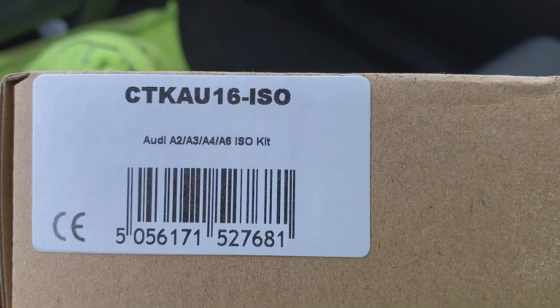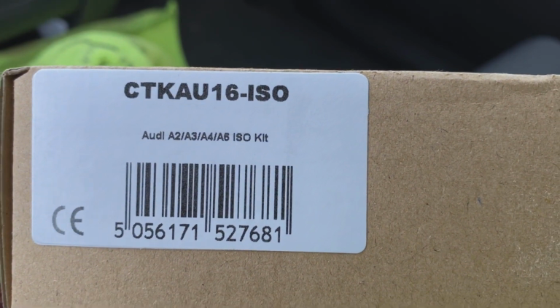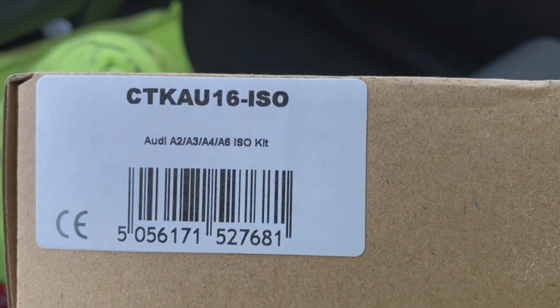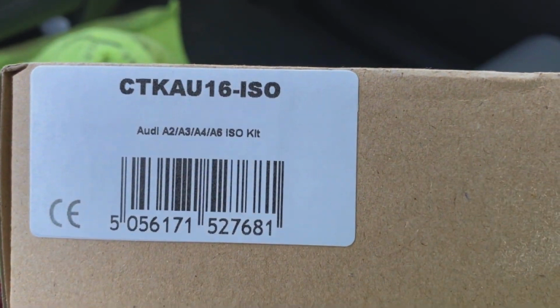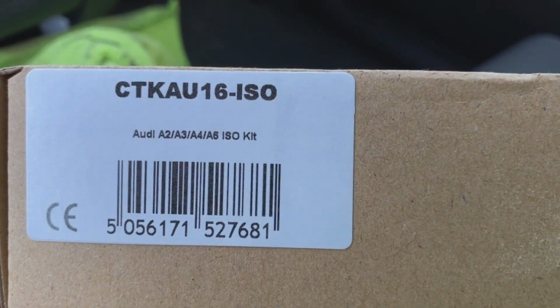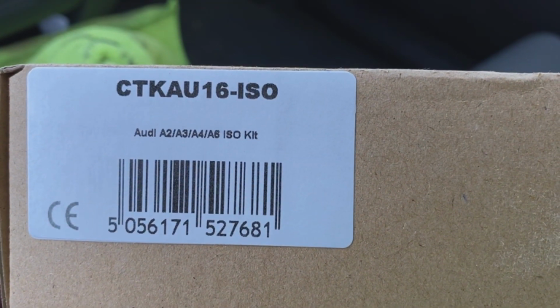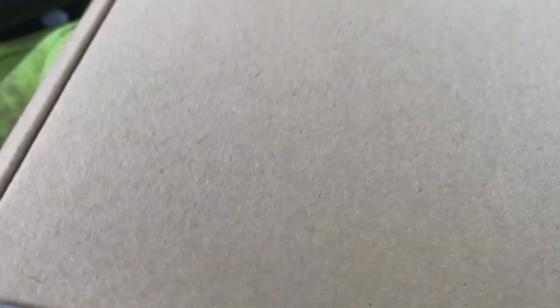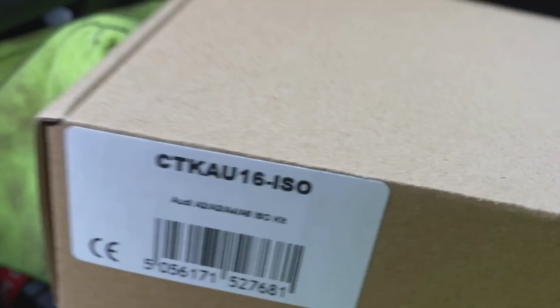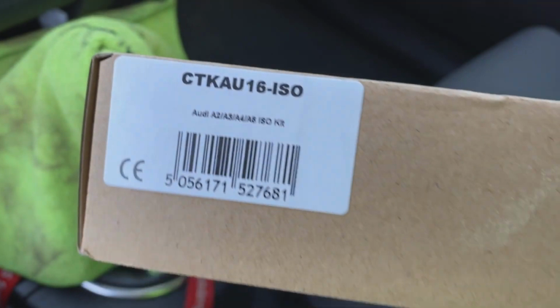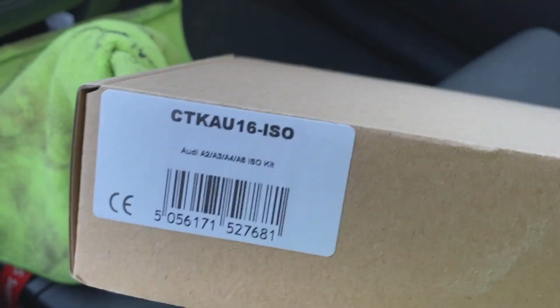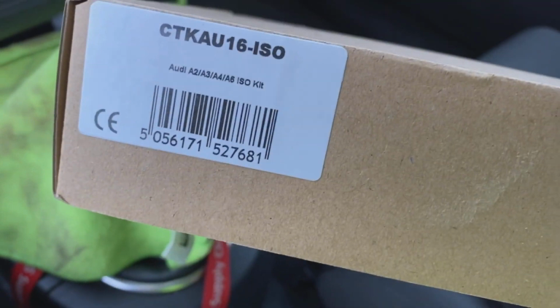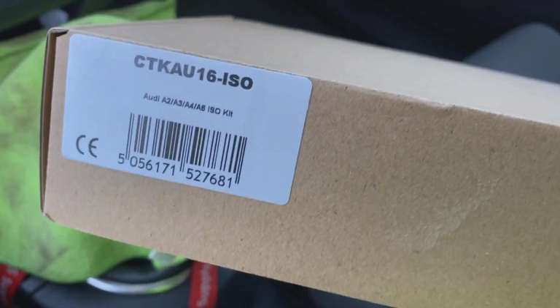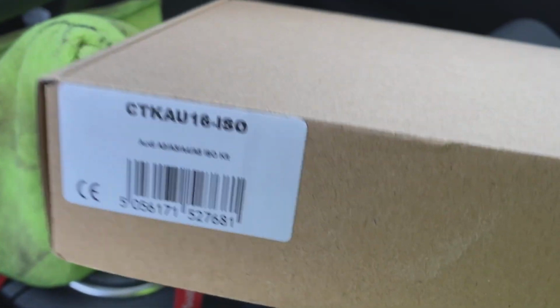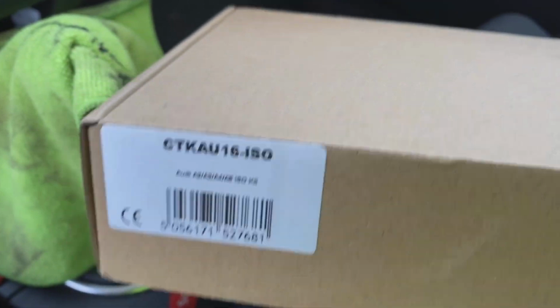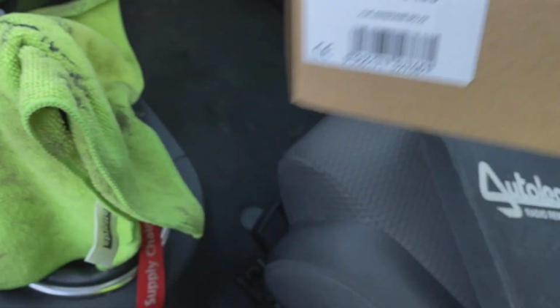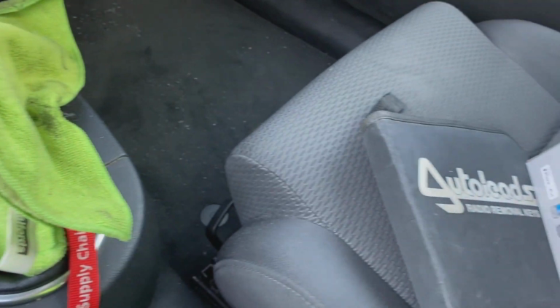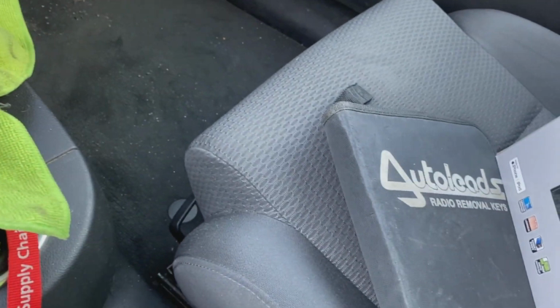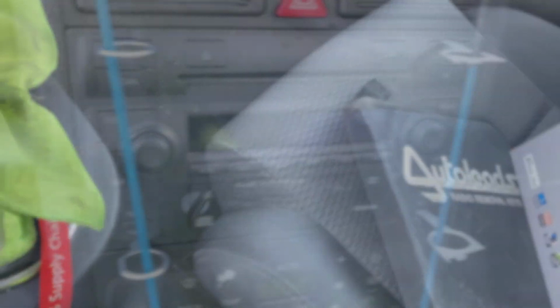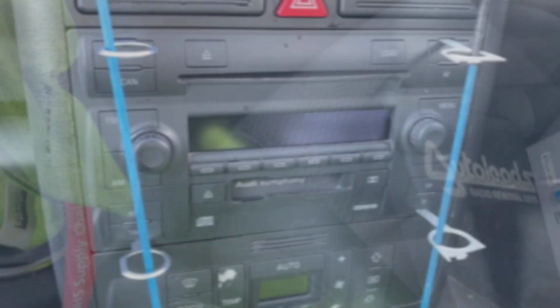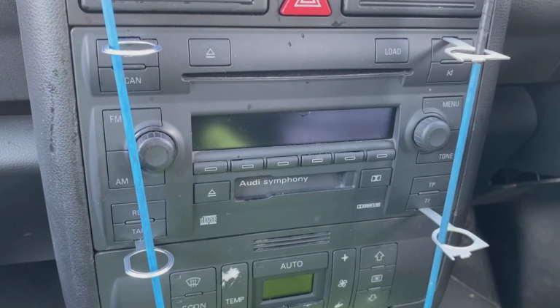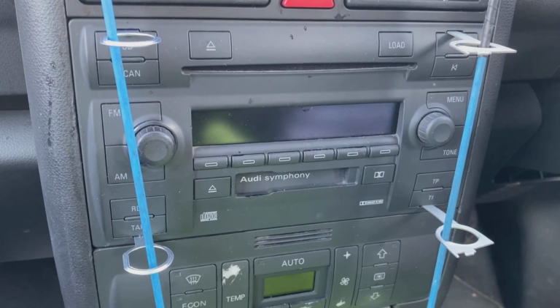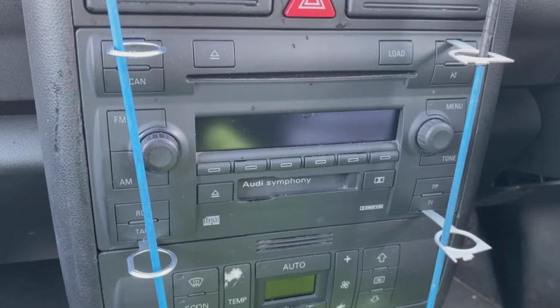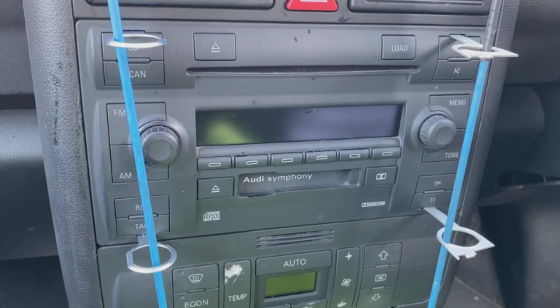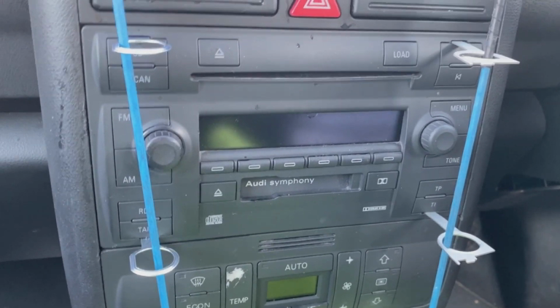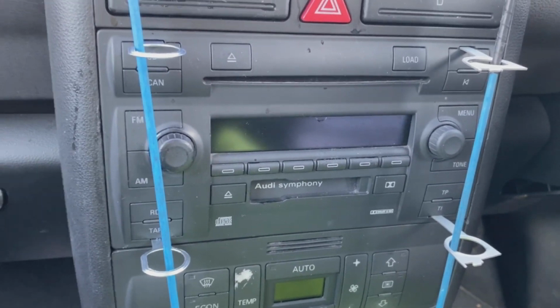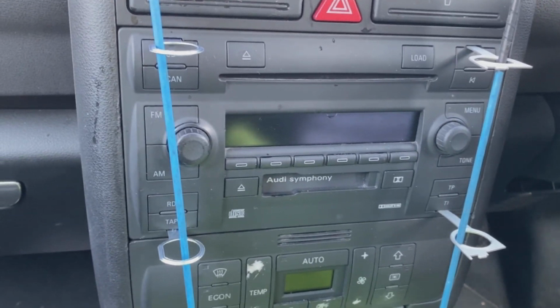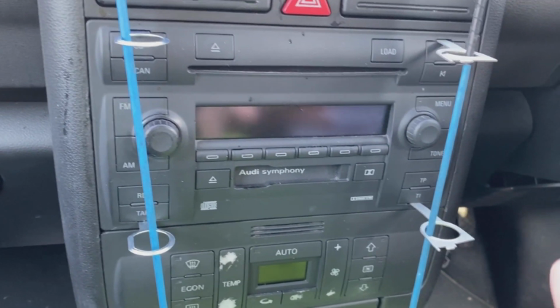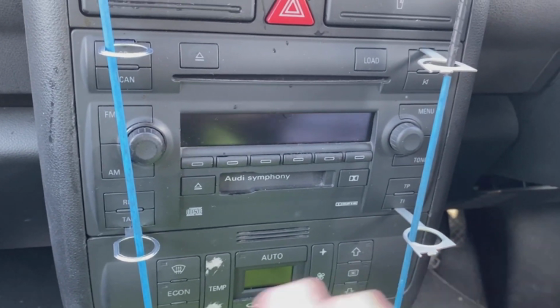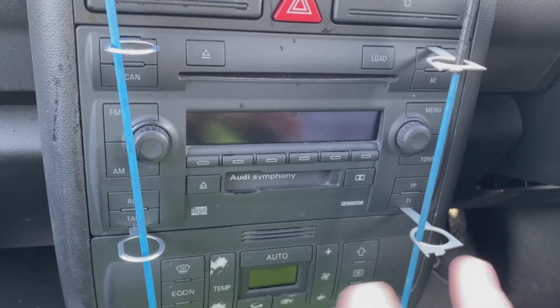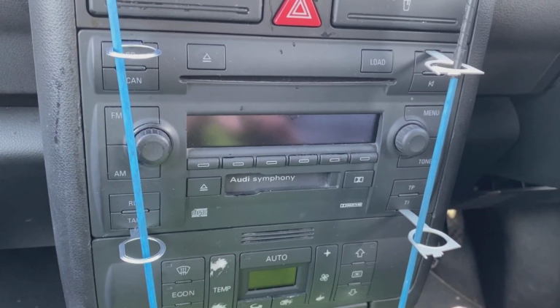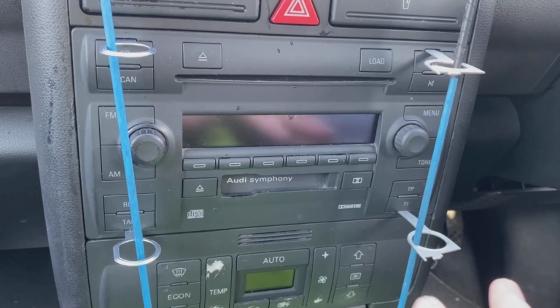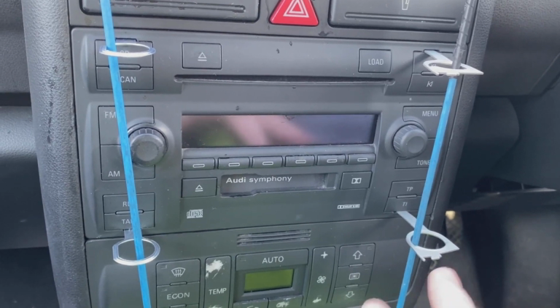This is for the Audi A2, made by Konex2. I'll show you what comes in the pack. When you've got your release keys, click them in slightly — there are two different variants I'm using here, but it doesn't matter, they both do the same thing.